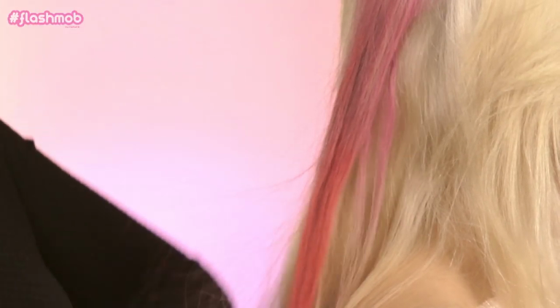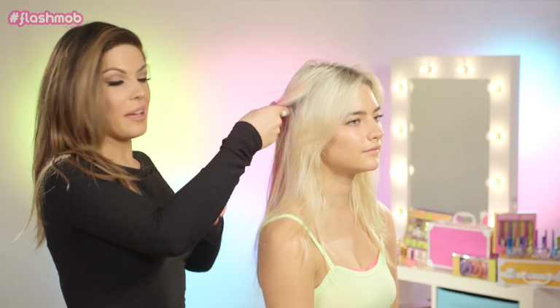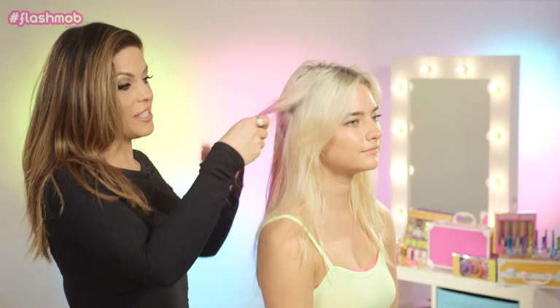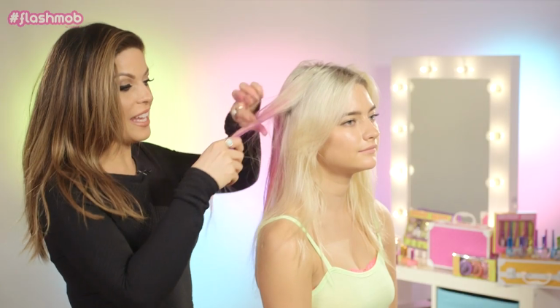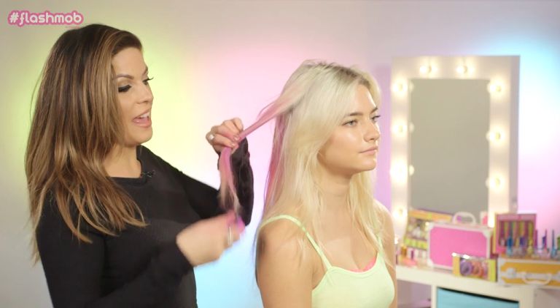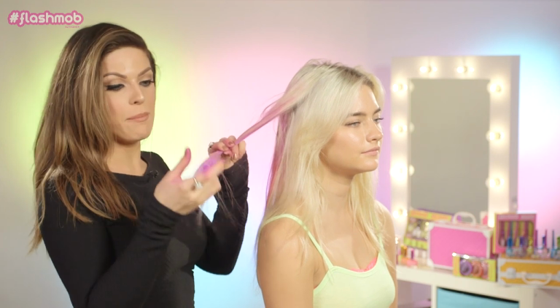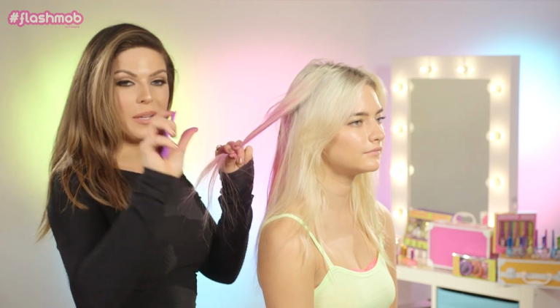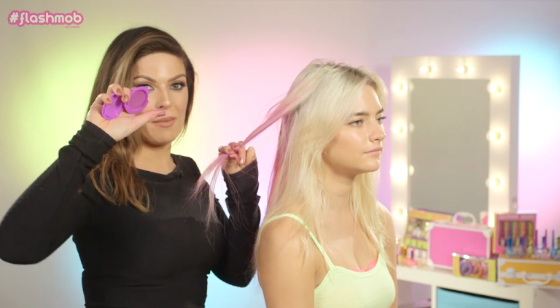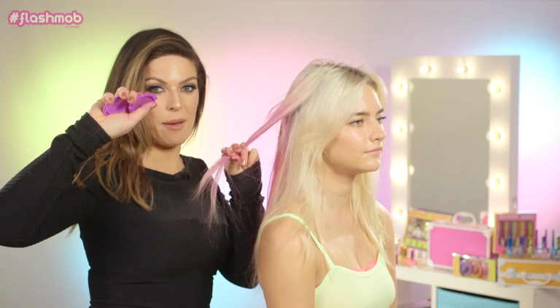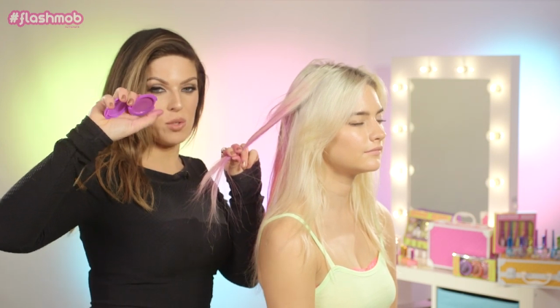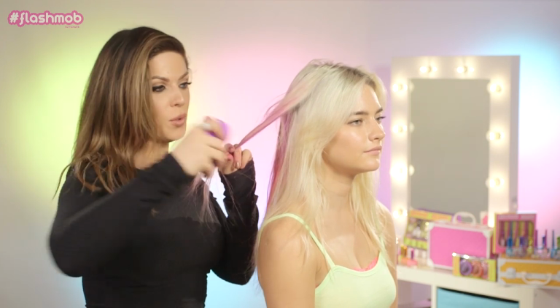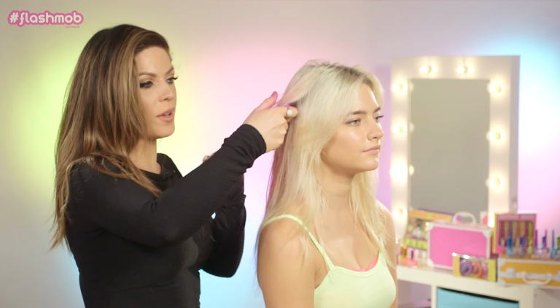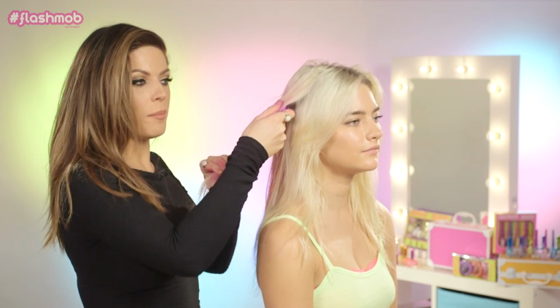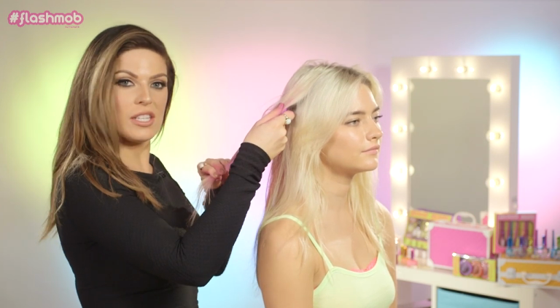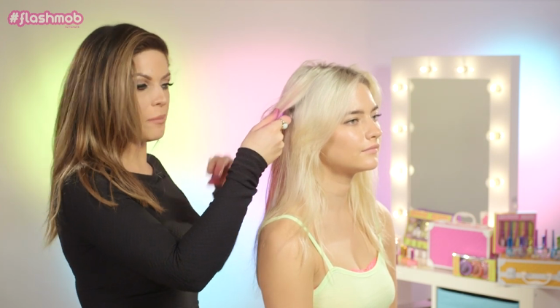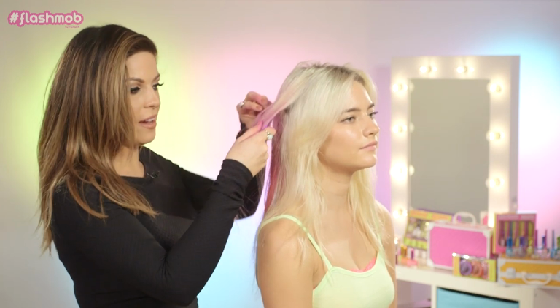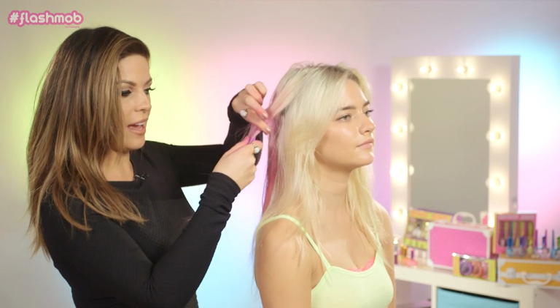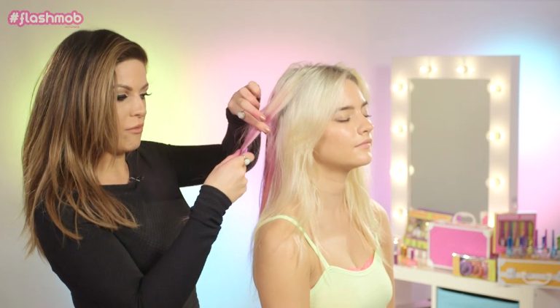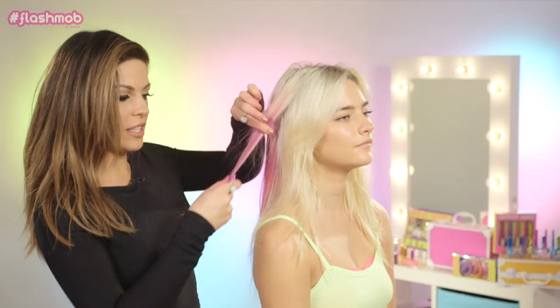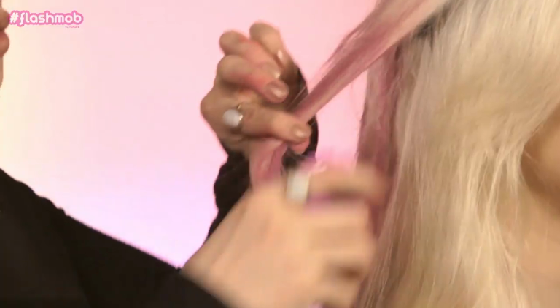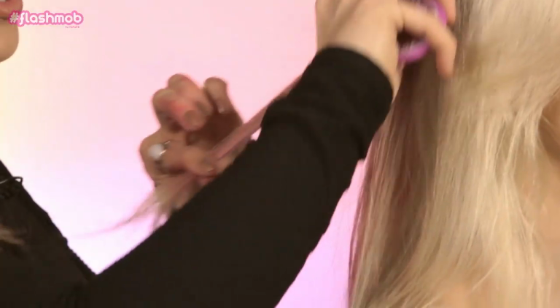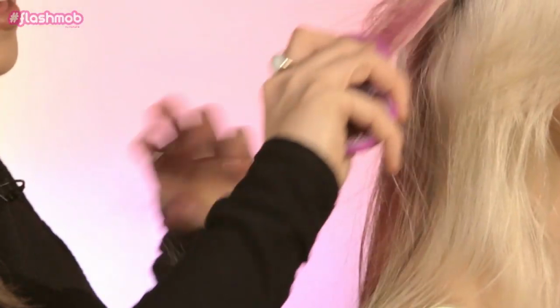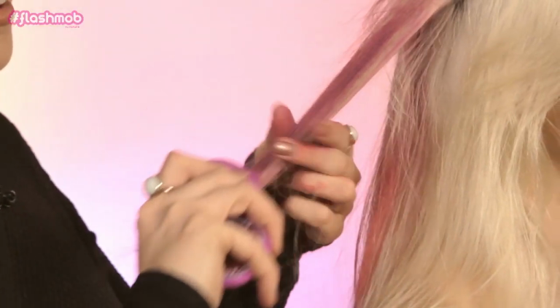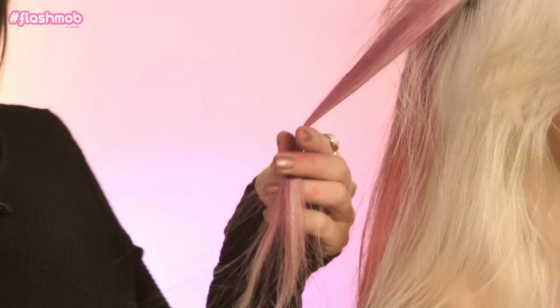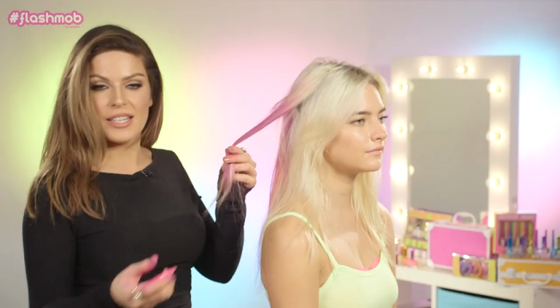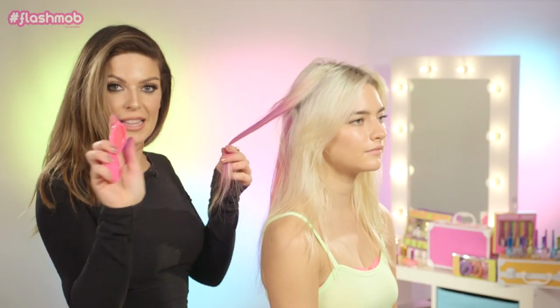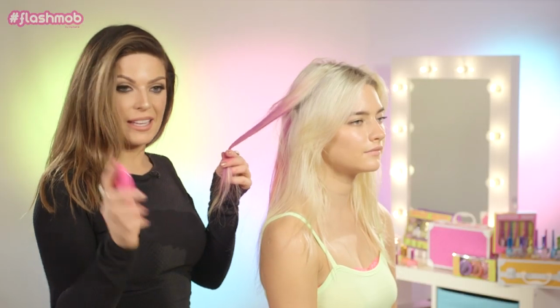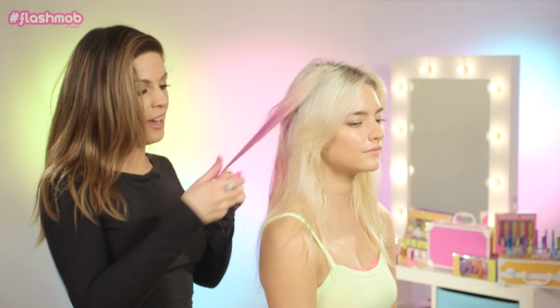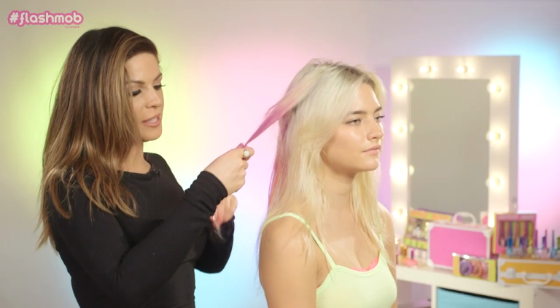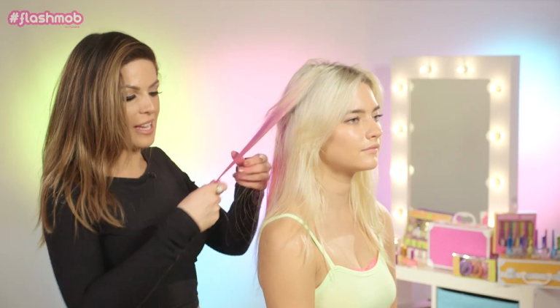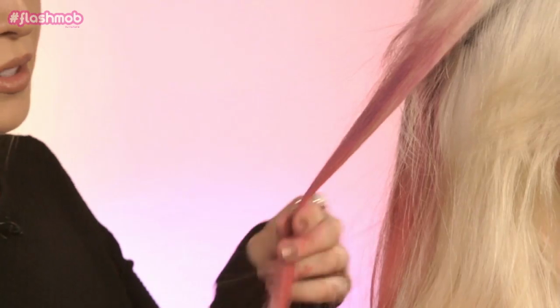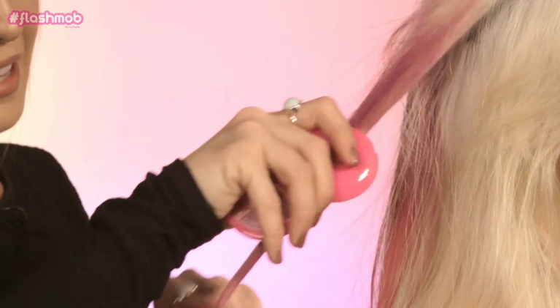Again, we're just taking the hair in between my thumb and the chalk, pinching the thumb down, and then running the chalk along the hair. Then taking the pink color and doing the same on the ends.